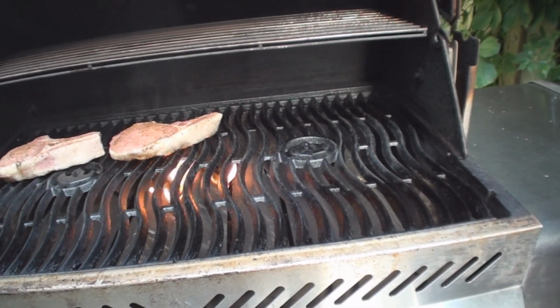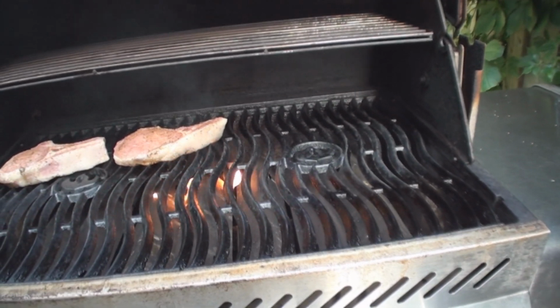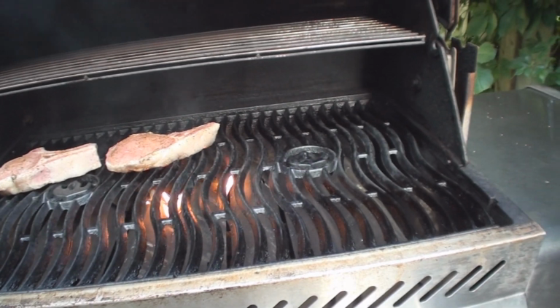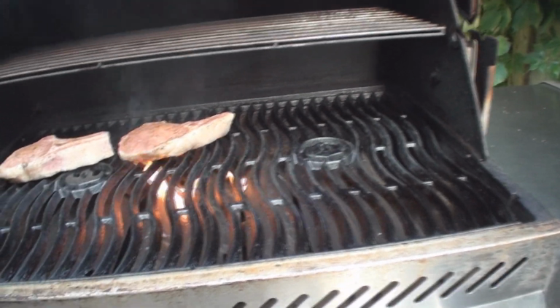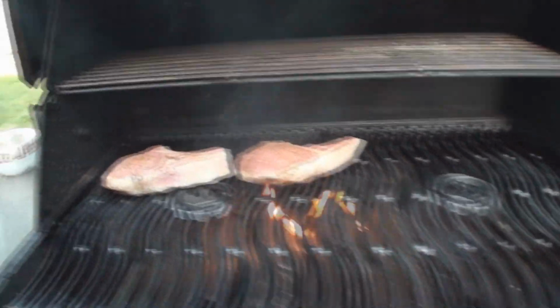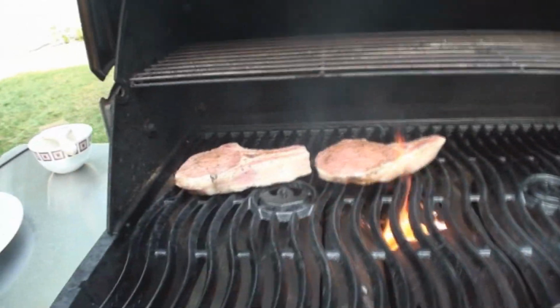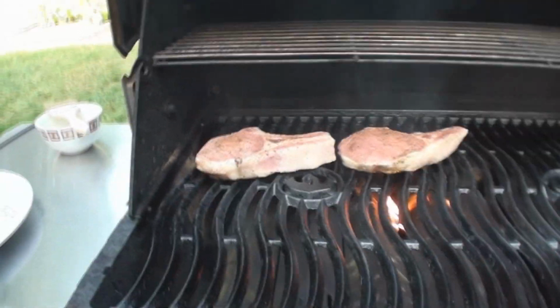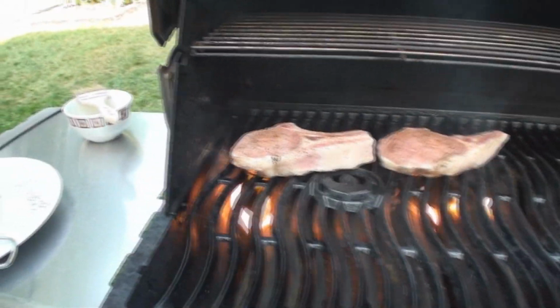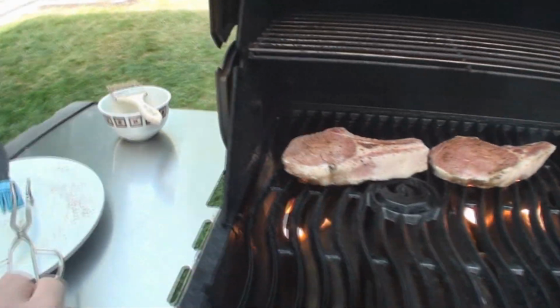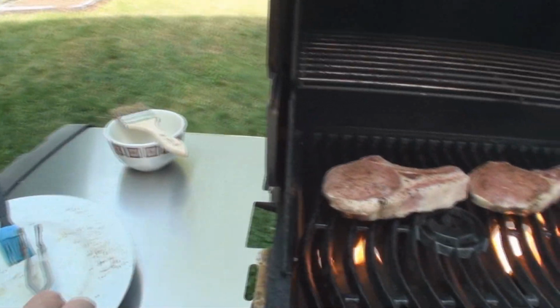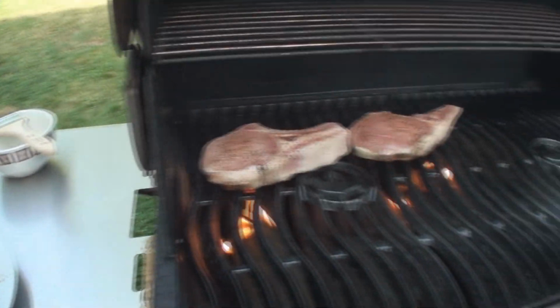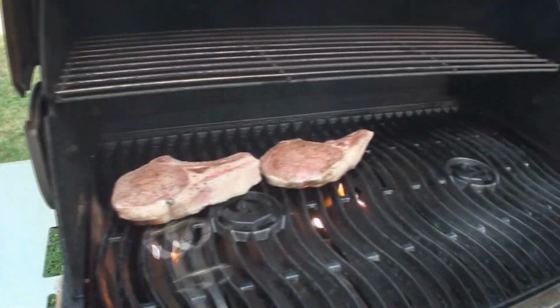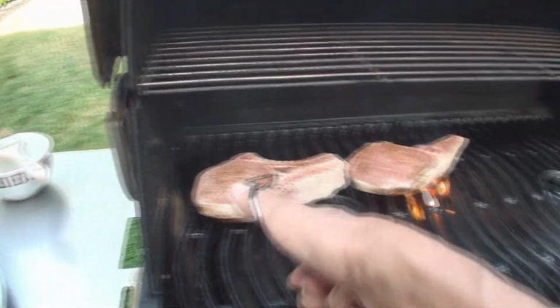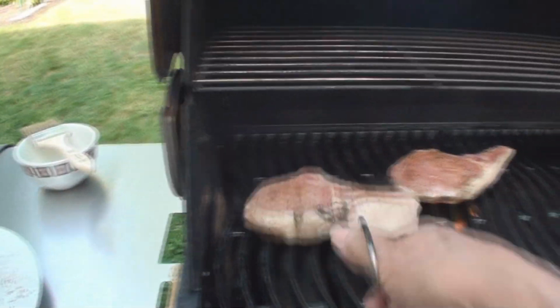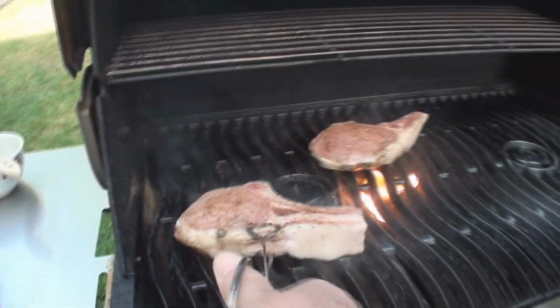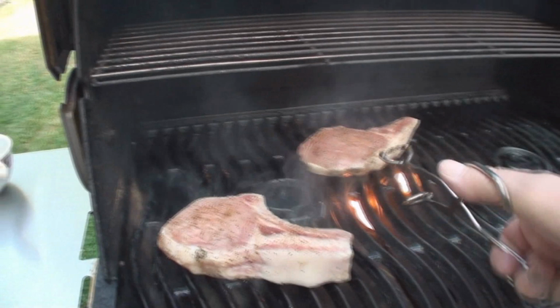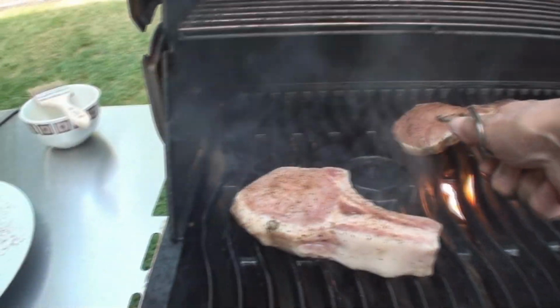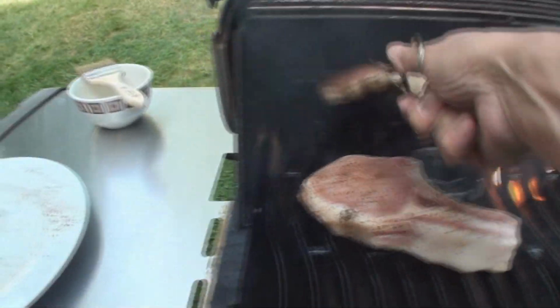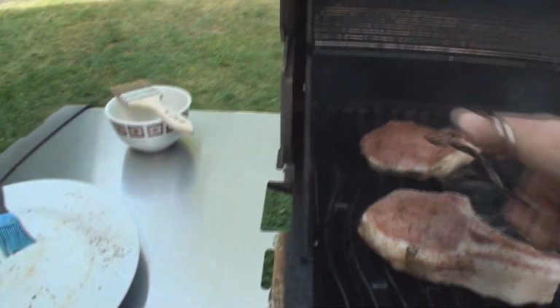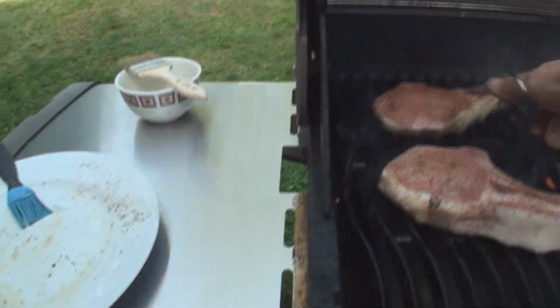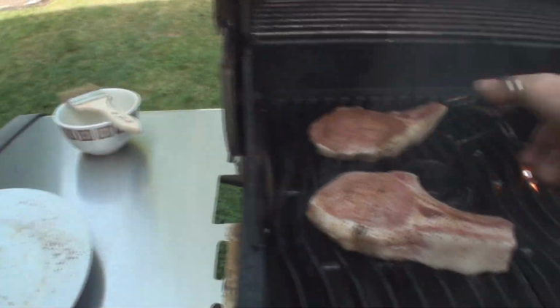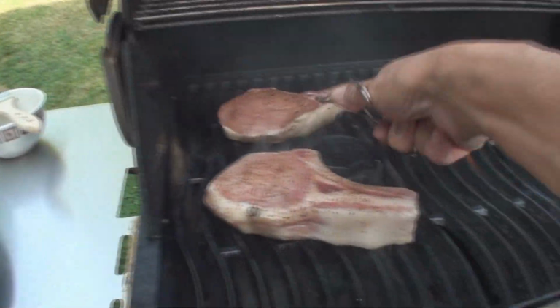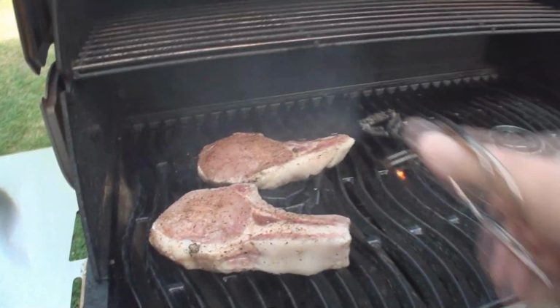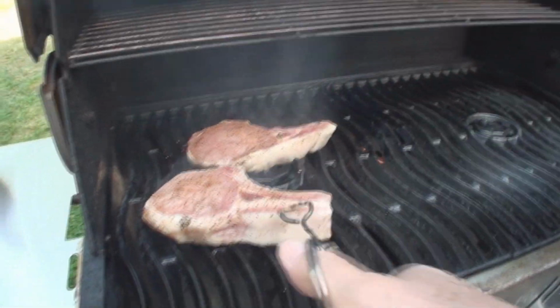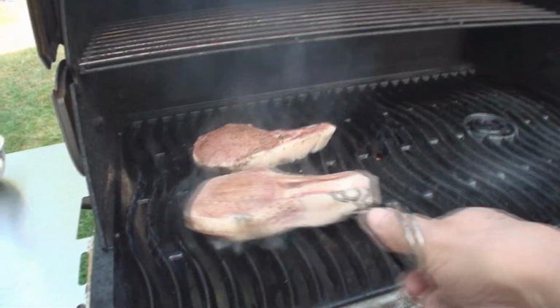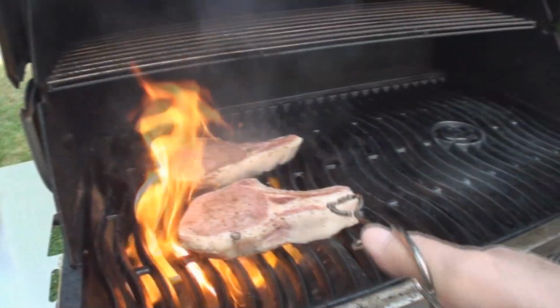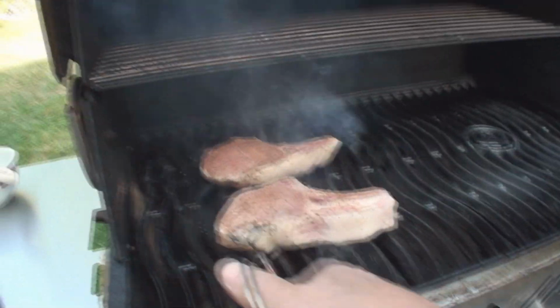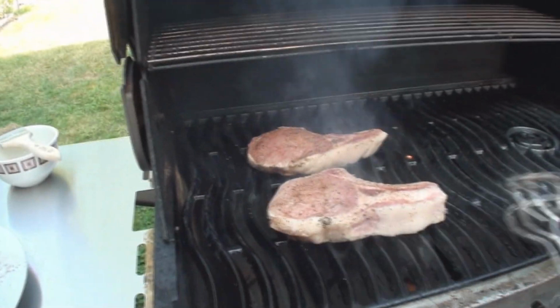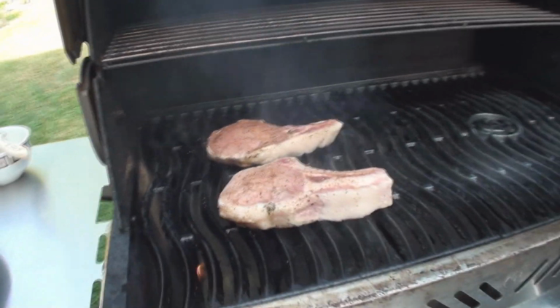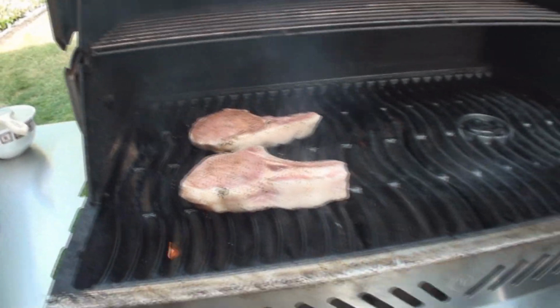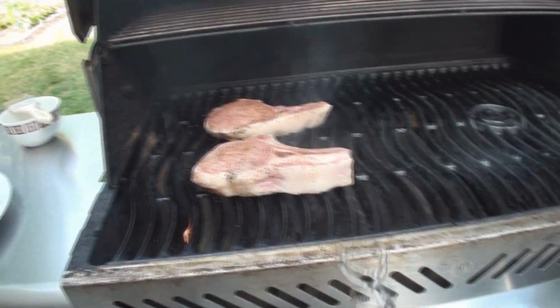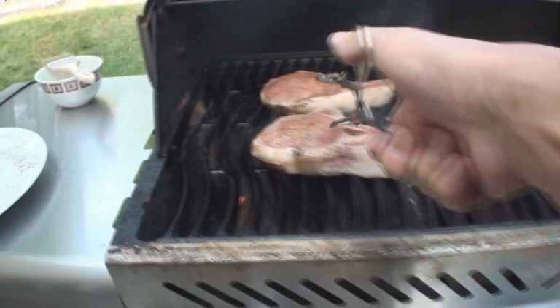I want to really cook the hell out of that corn, and these chops are gonna cook just like the chicken — remember the chicken that cooked up from the bottom up? That's exactly what we're gonna do here.